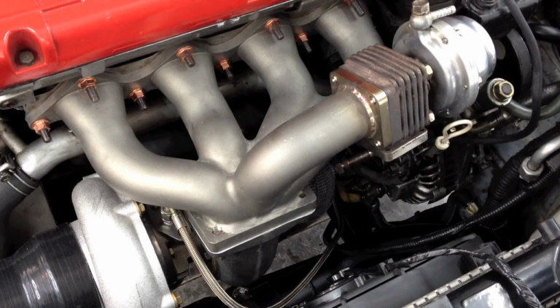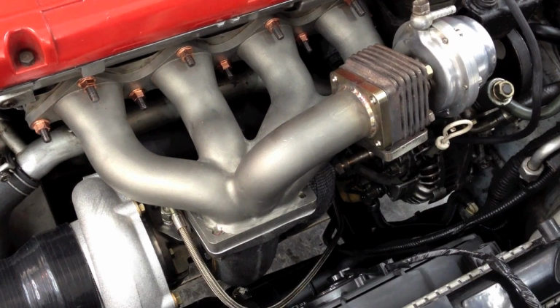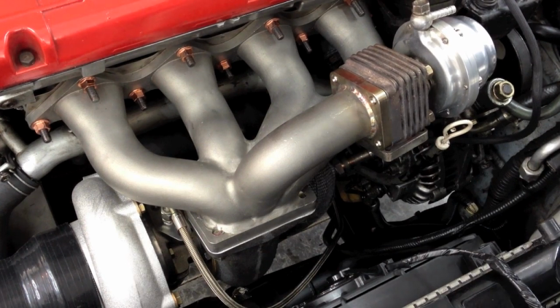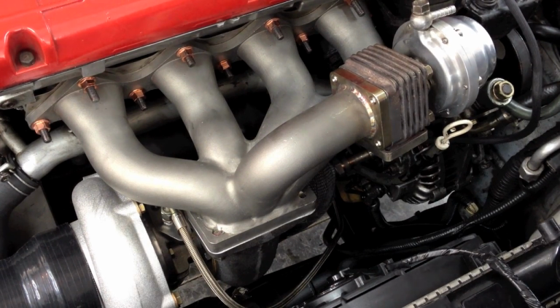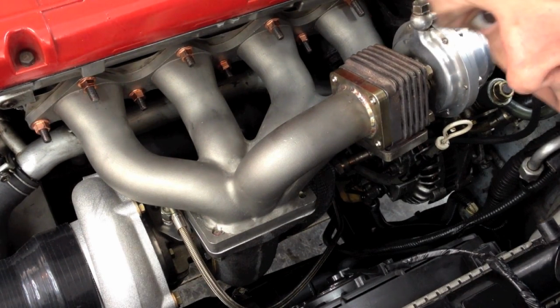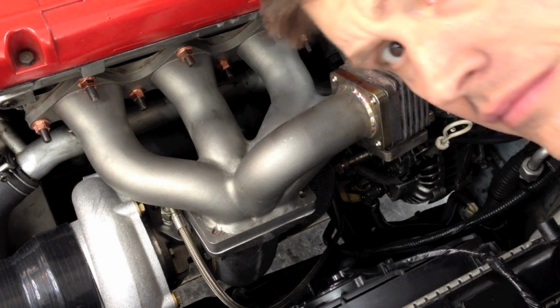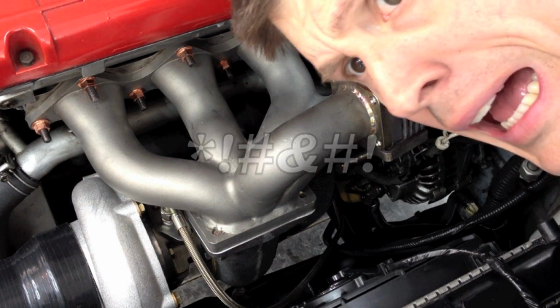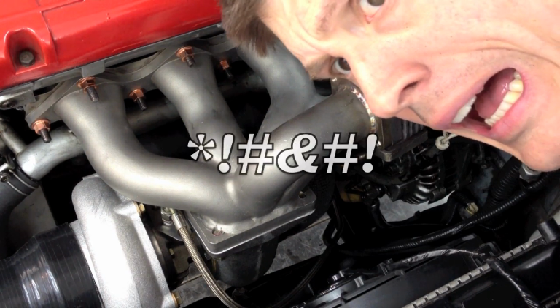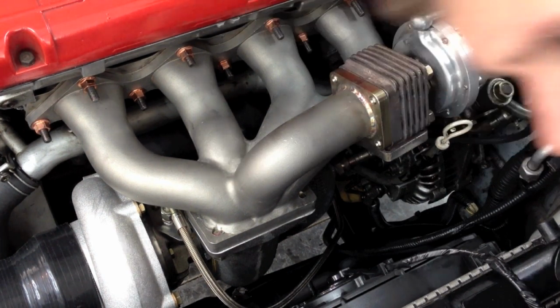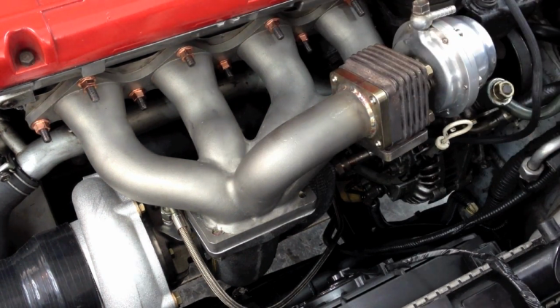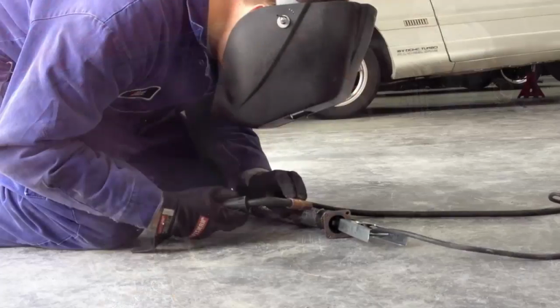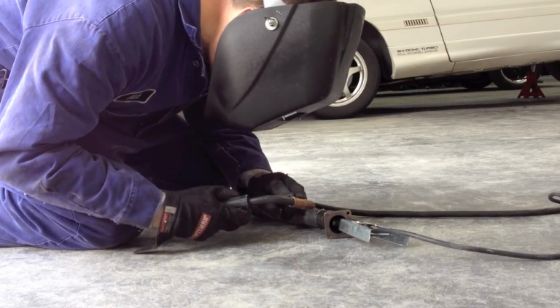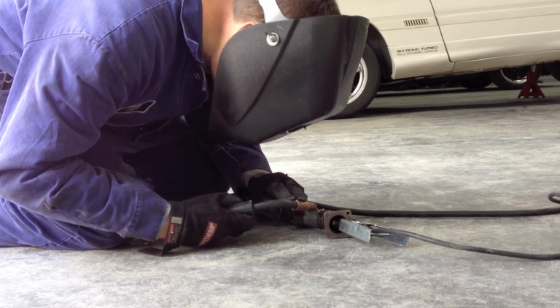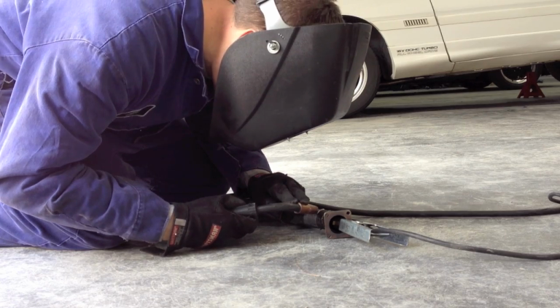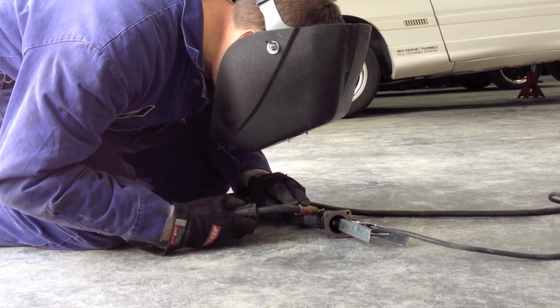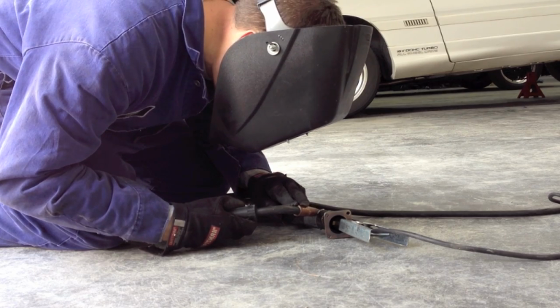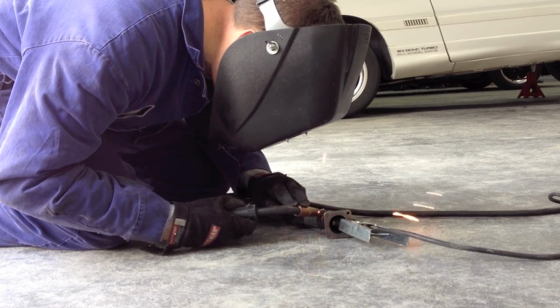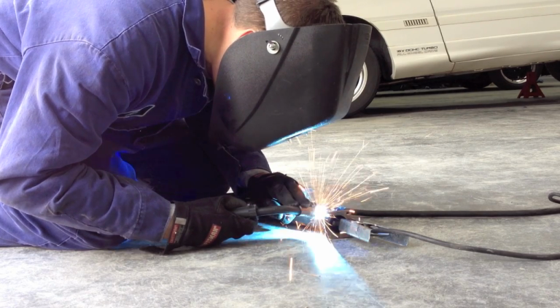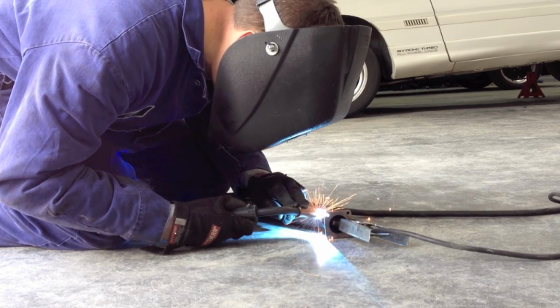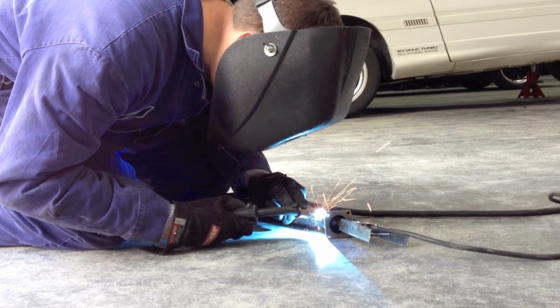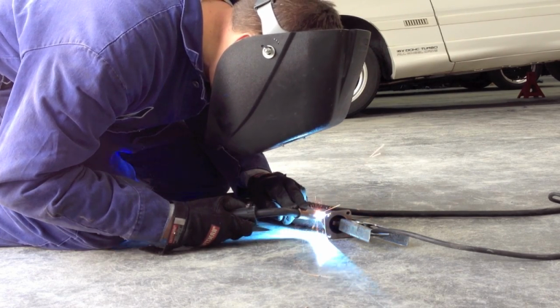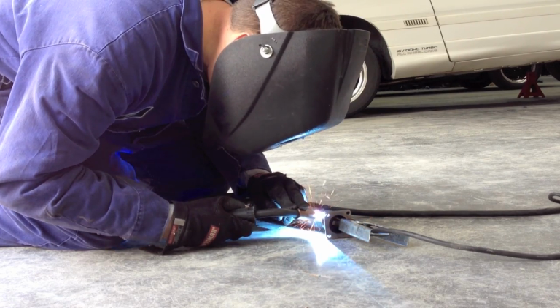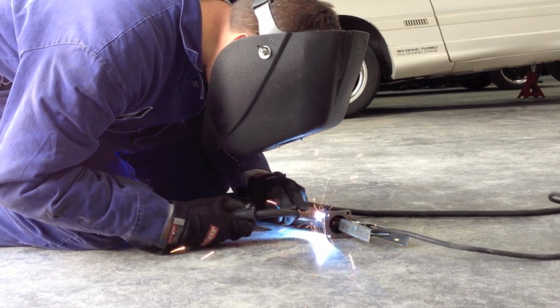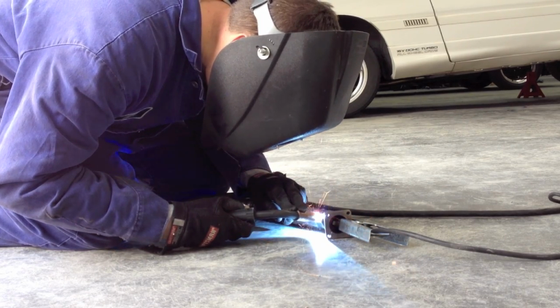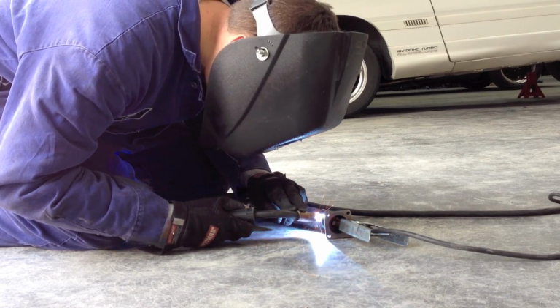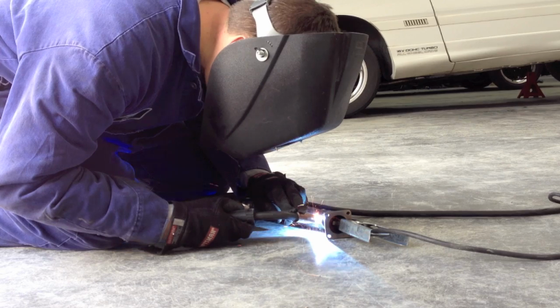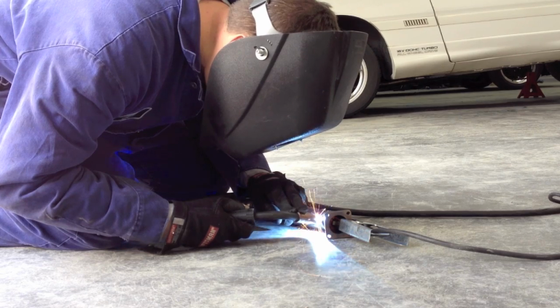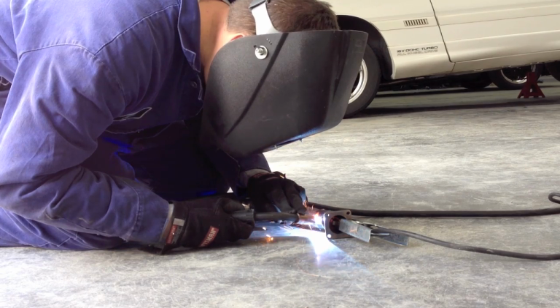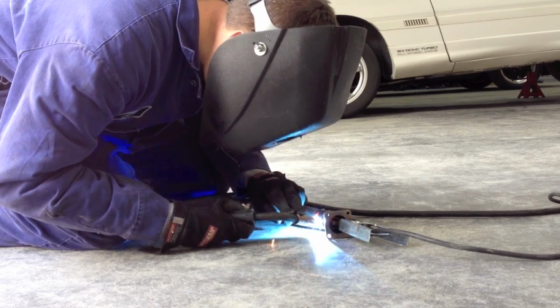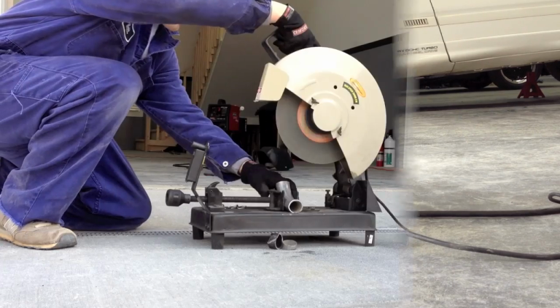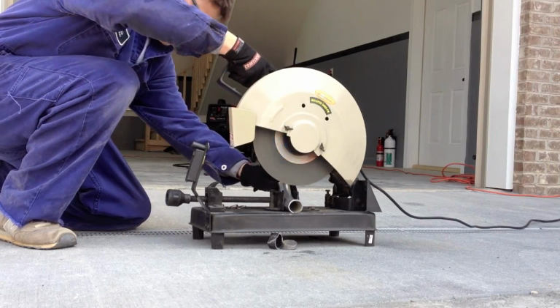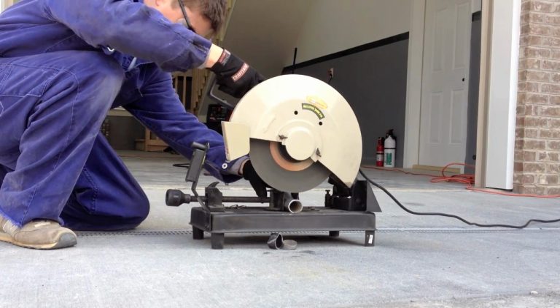Judging by my reaction, this was going to be tricky. There's very little space to work with in that area. I grabbed the welding helmet and got to work. My first two attempts were busts. Finally, I got it right the third time.